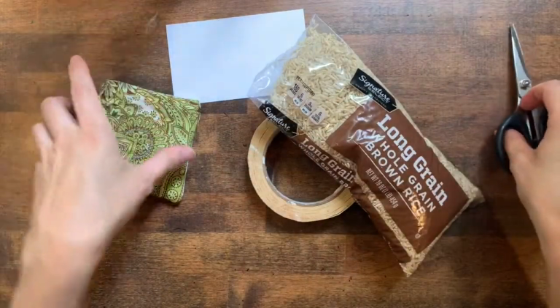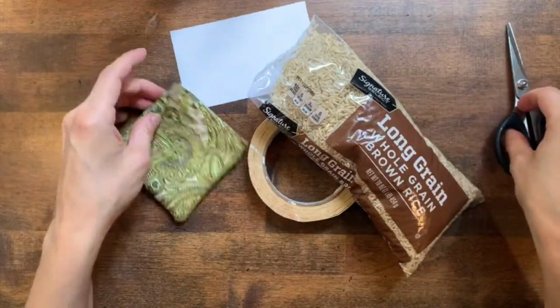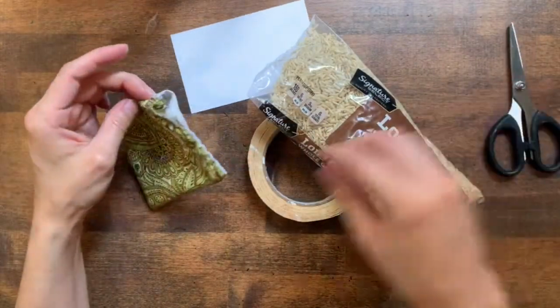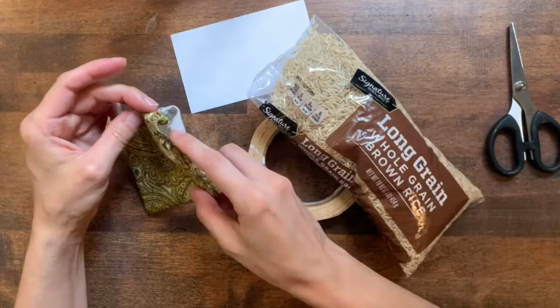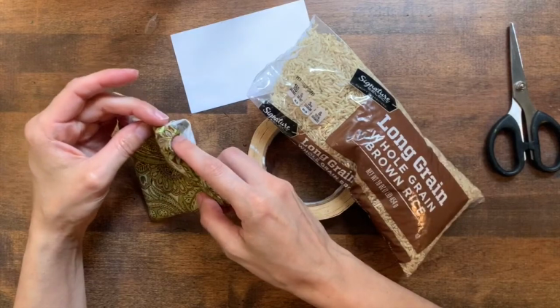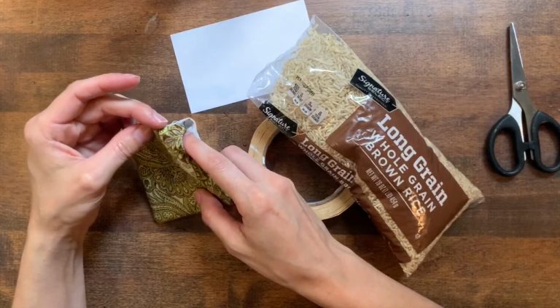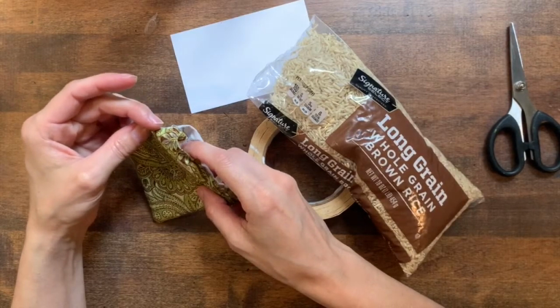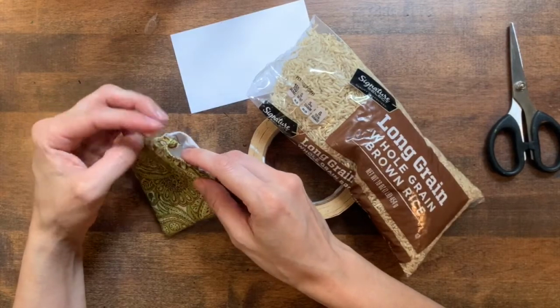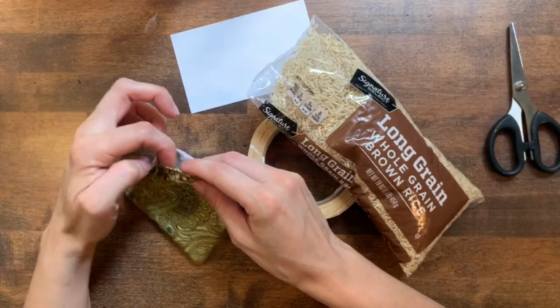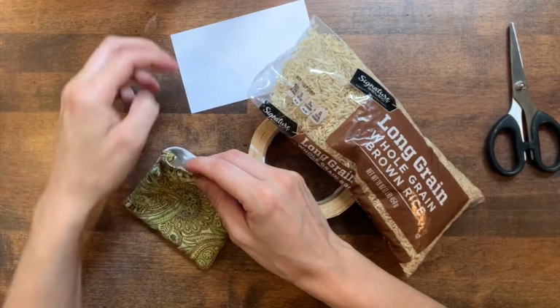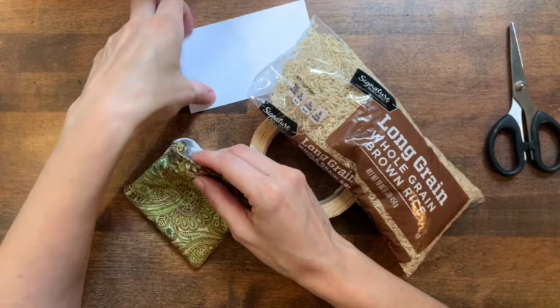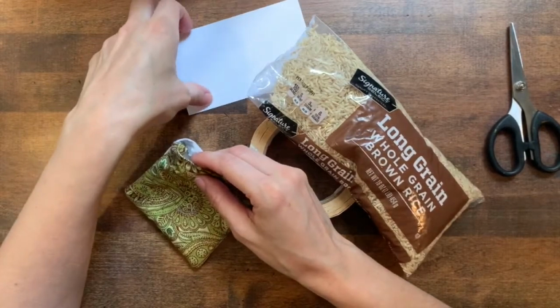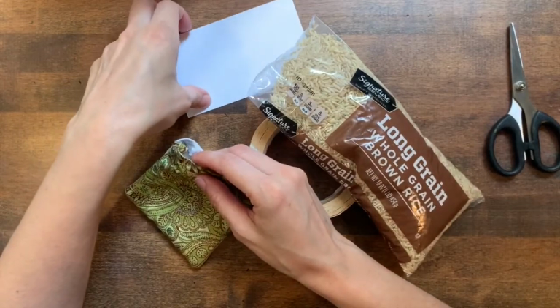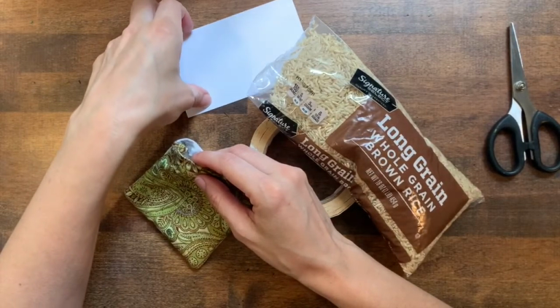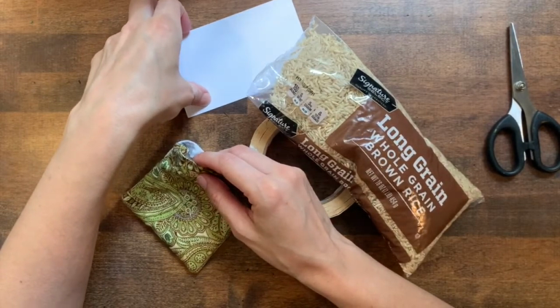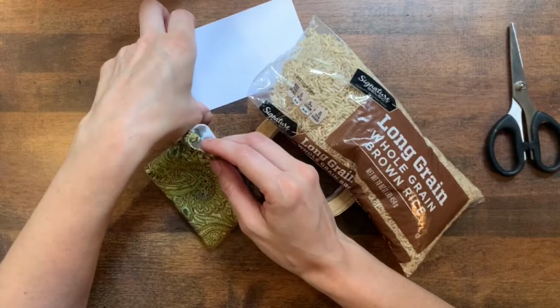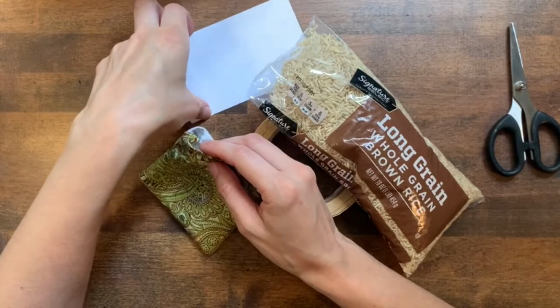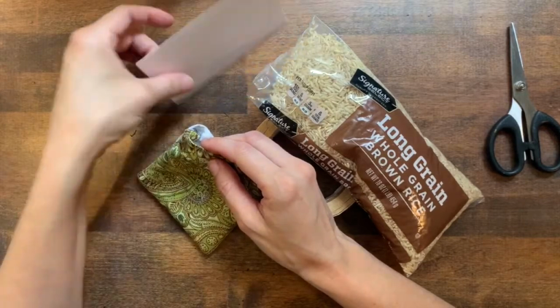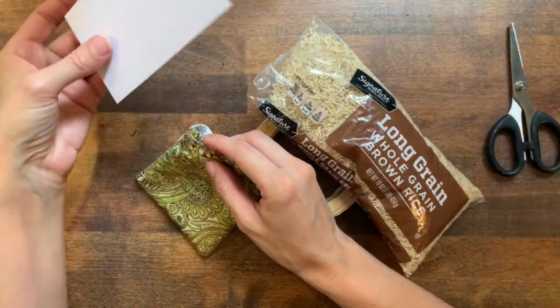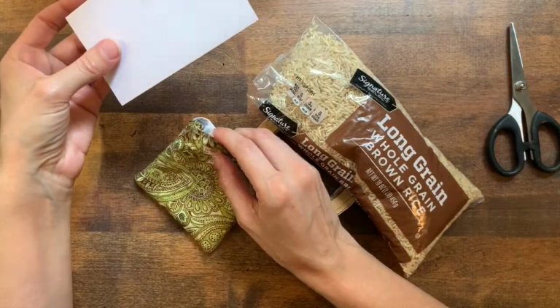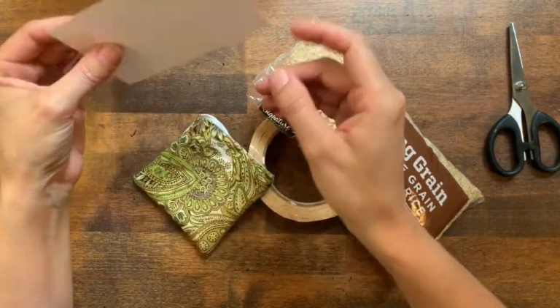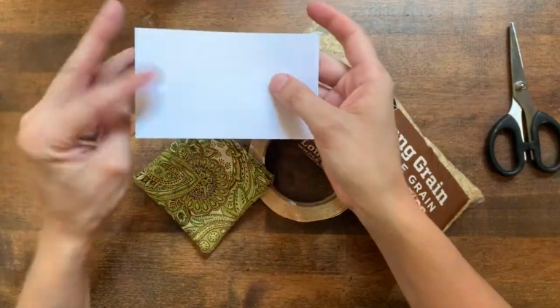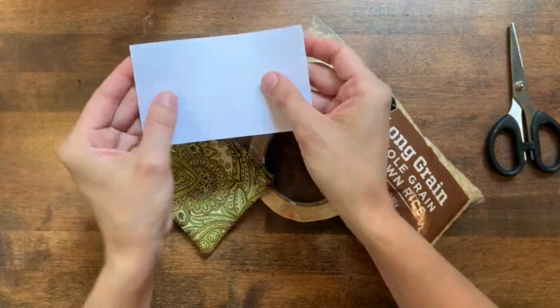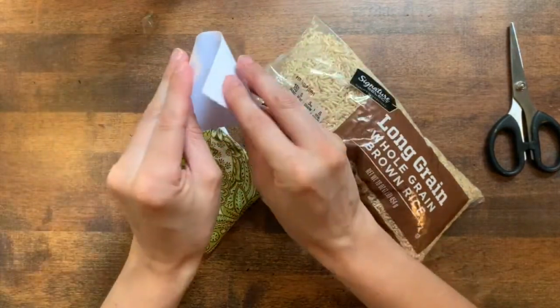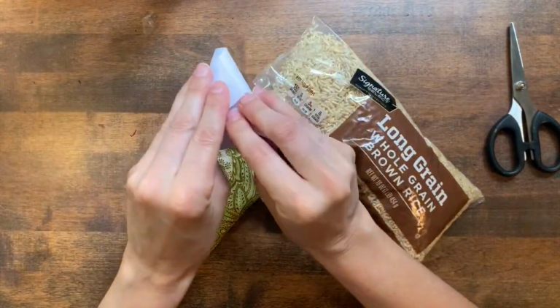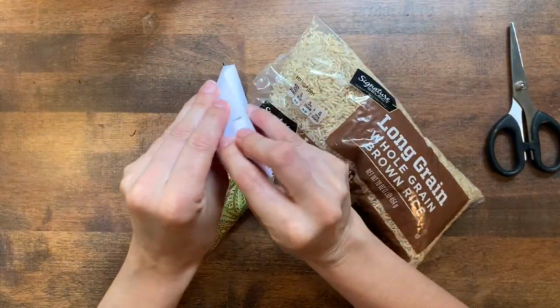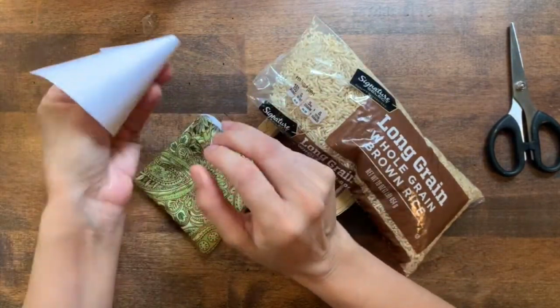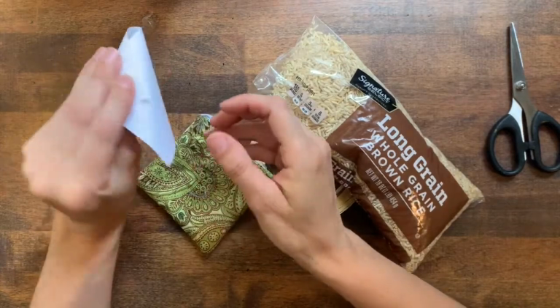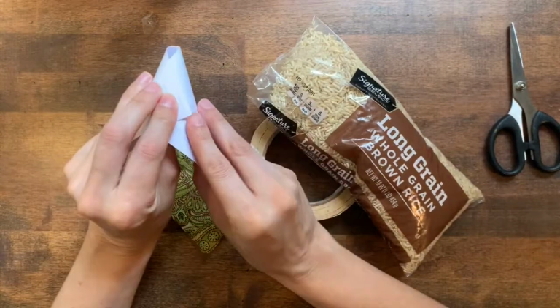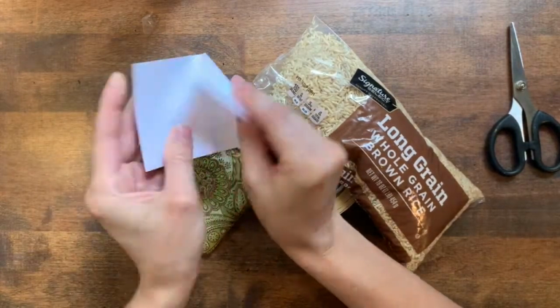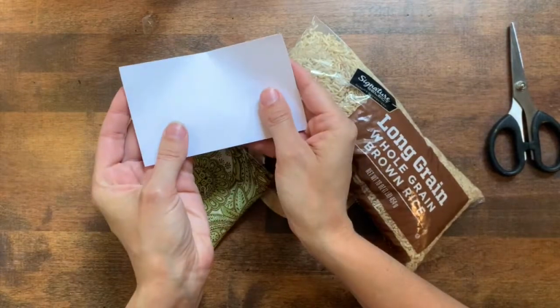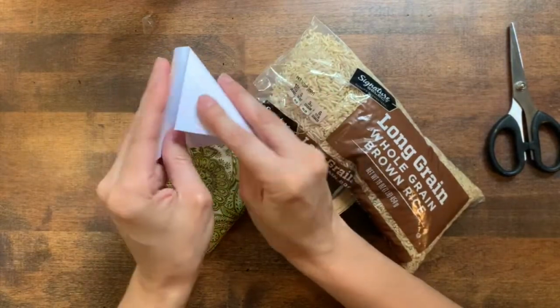I could just pour it in there but I'm going to make an enormous mess if I do that. I could use a funnel, or if I don't have a funnel I can take a piece of paper and fold it with the corners into the center to make a small funnel.